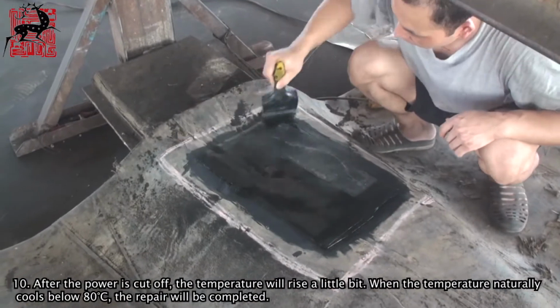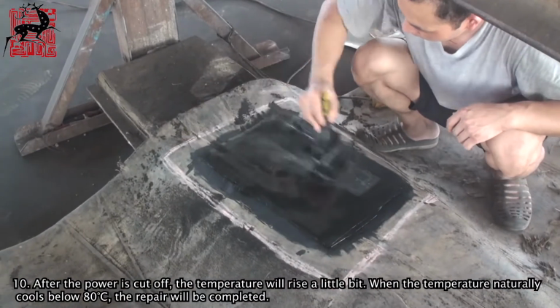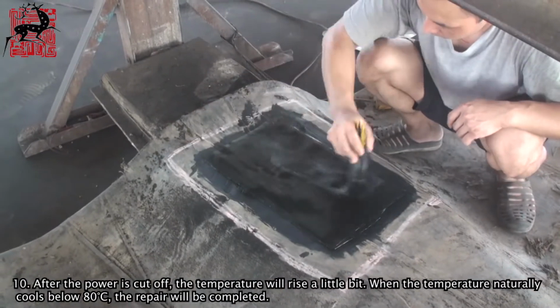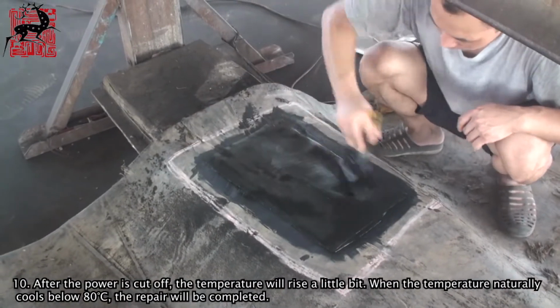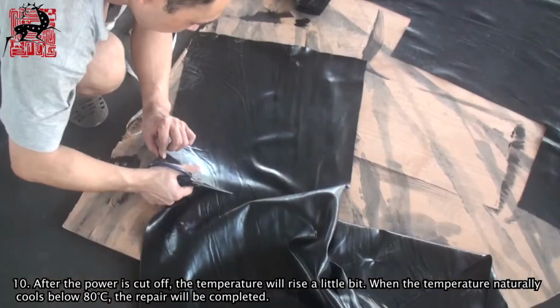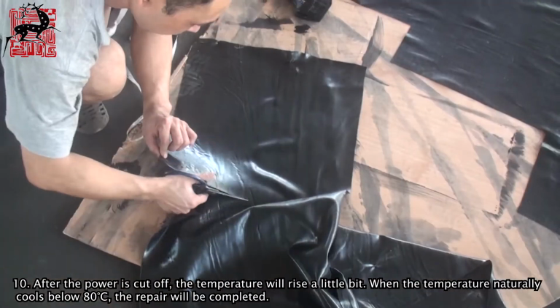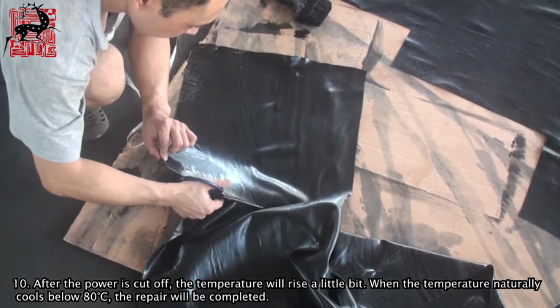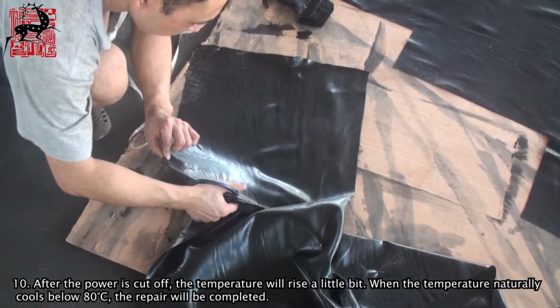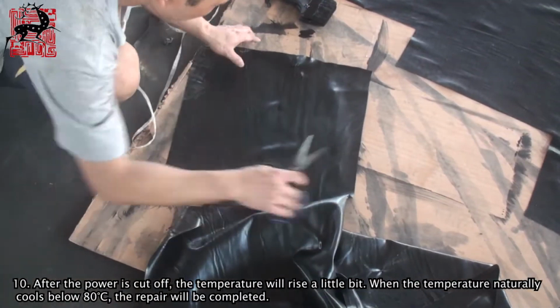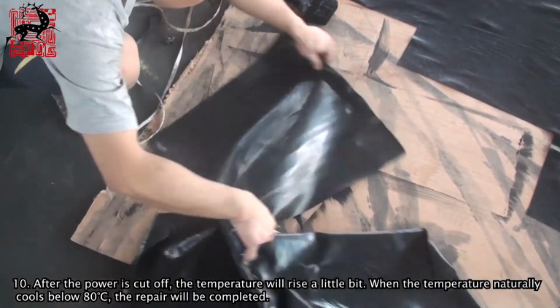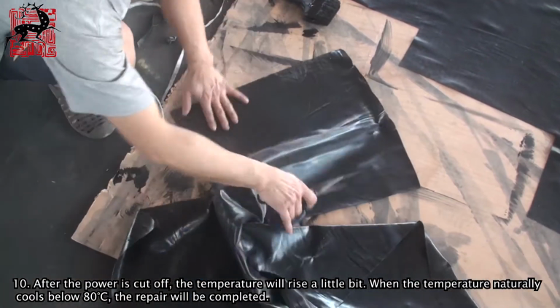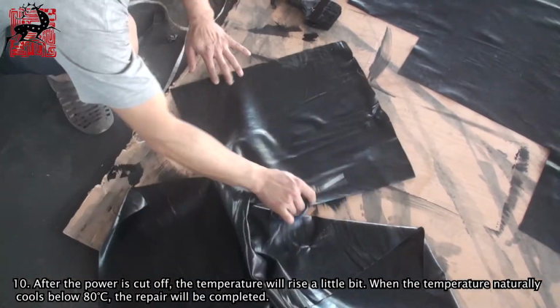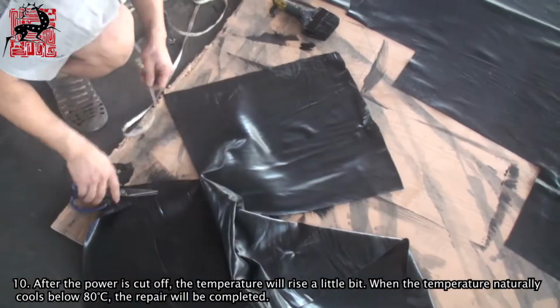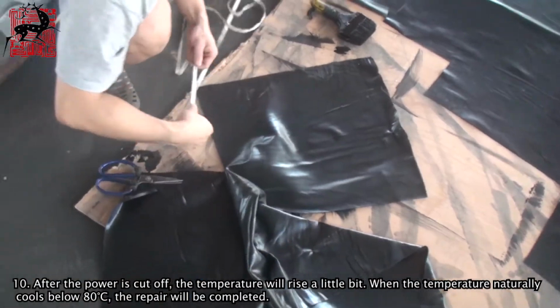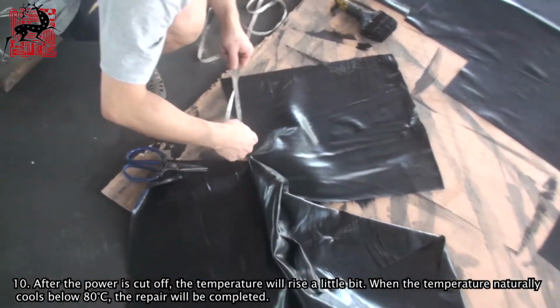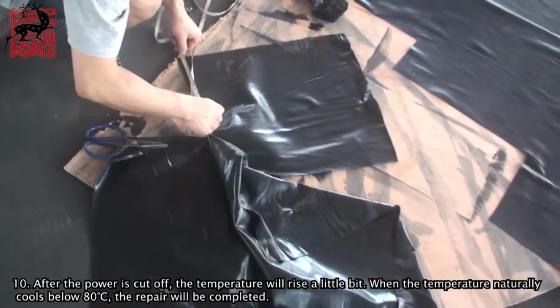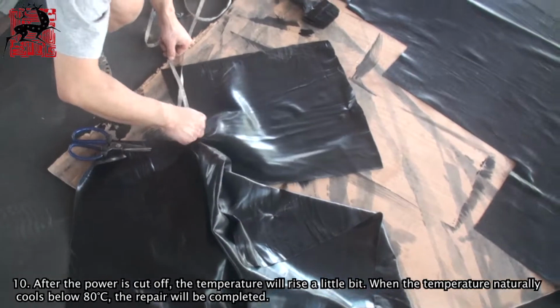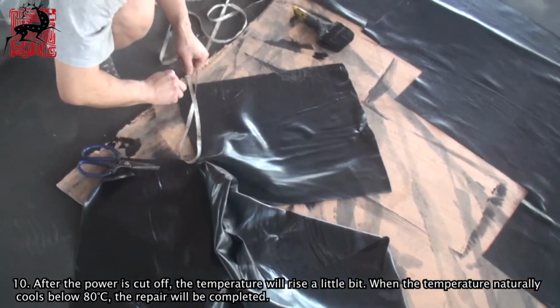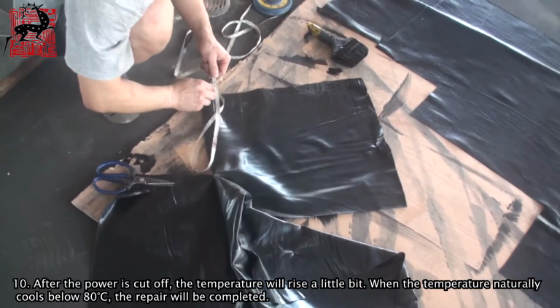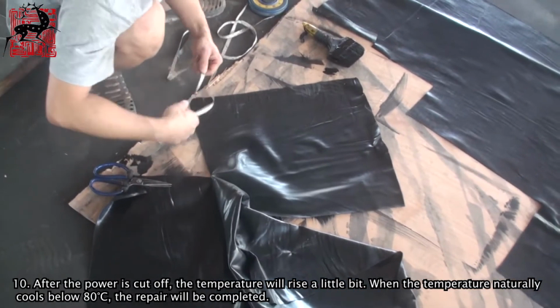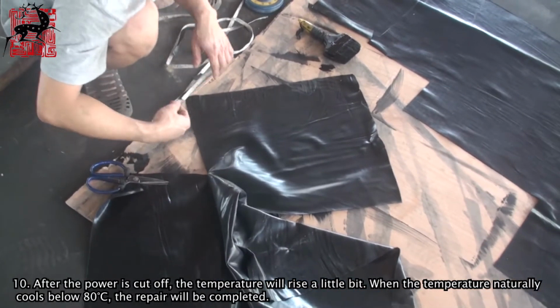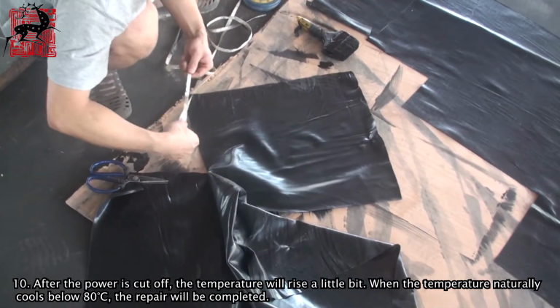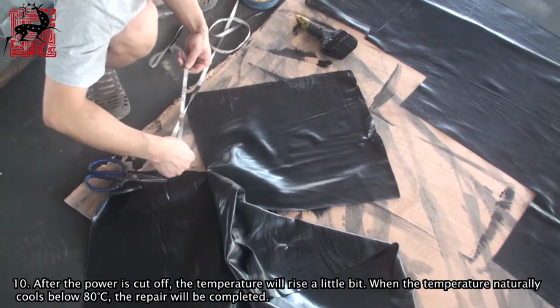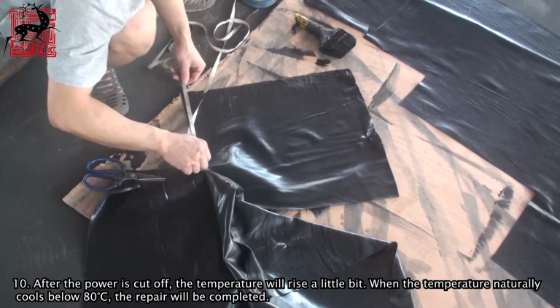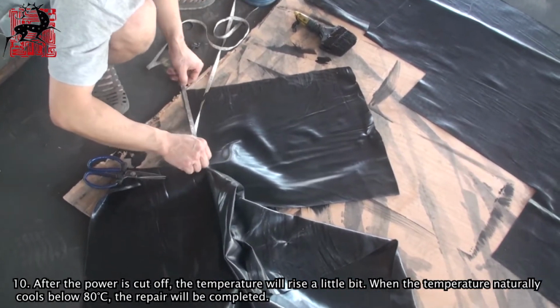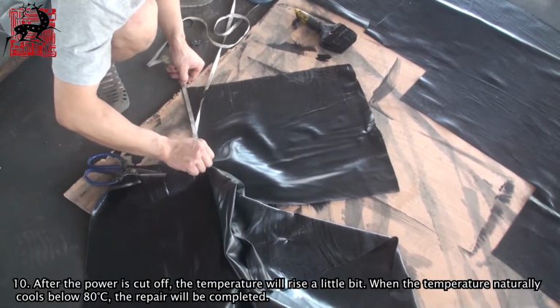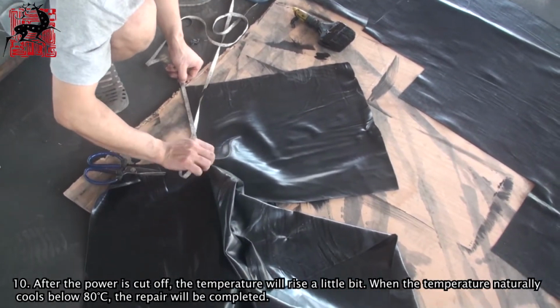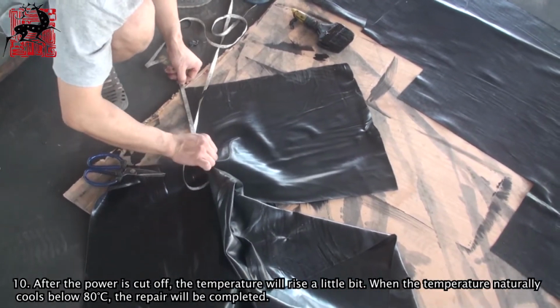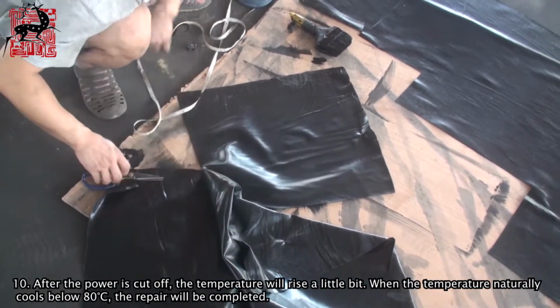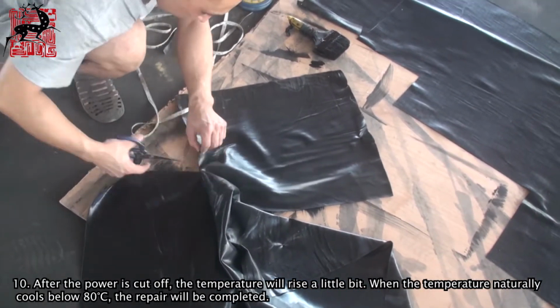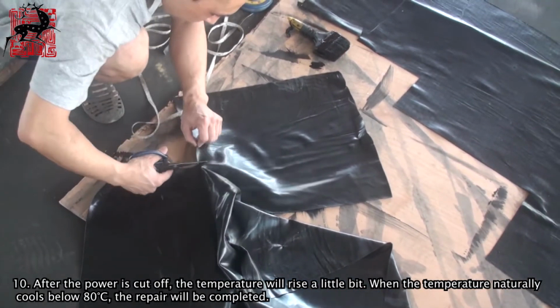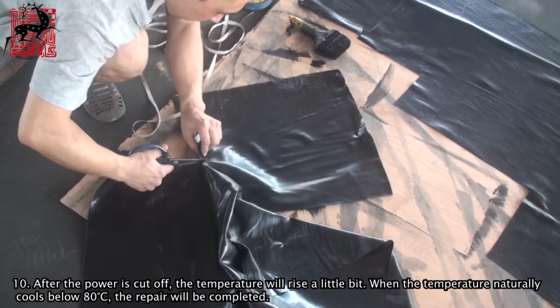Step 10: After the power is cut off, the temperature will rise a little bit. When the temperature naturally cools below 80 degrees Celsius, the repair will be completed.